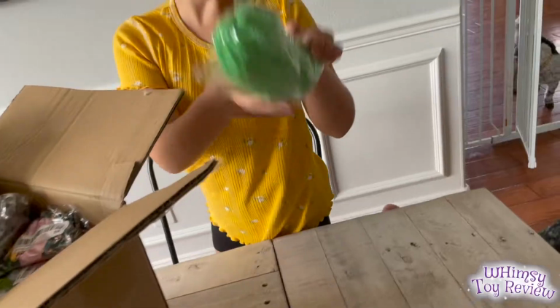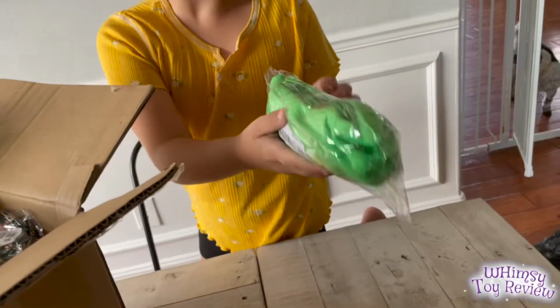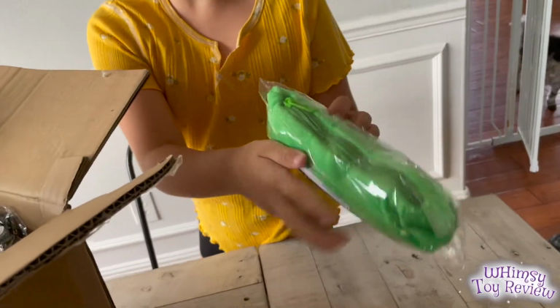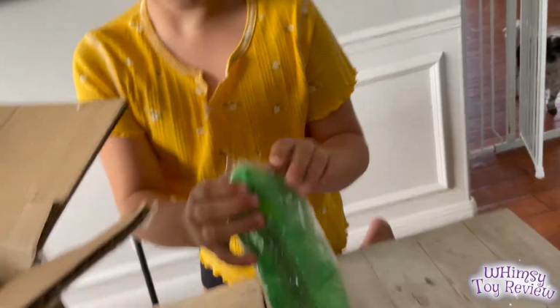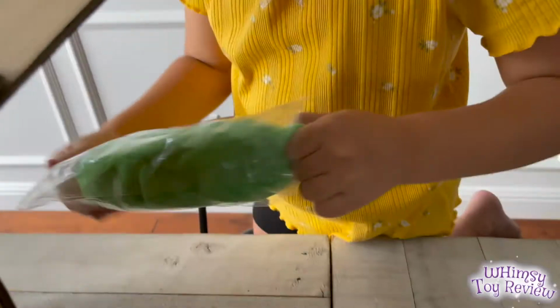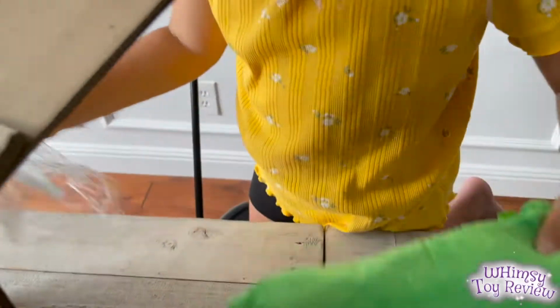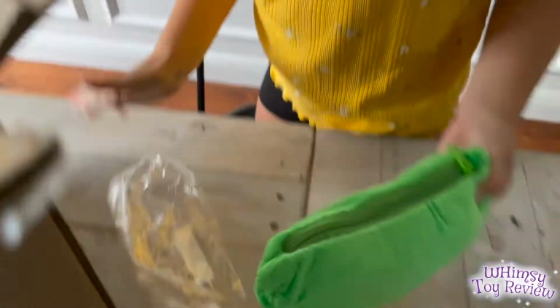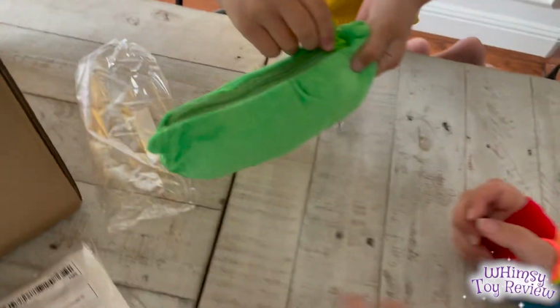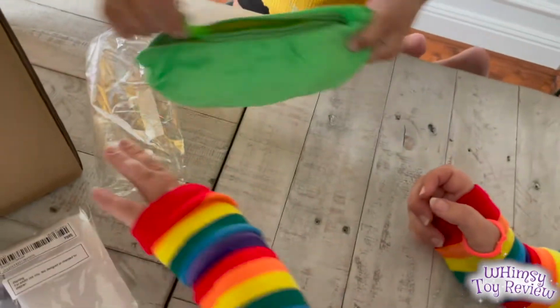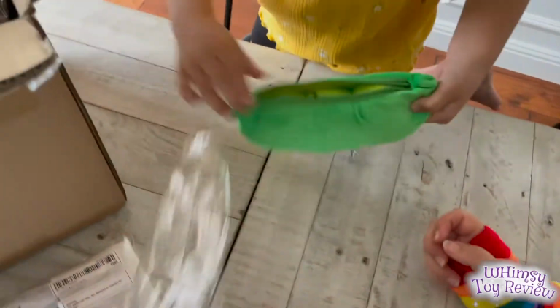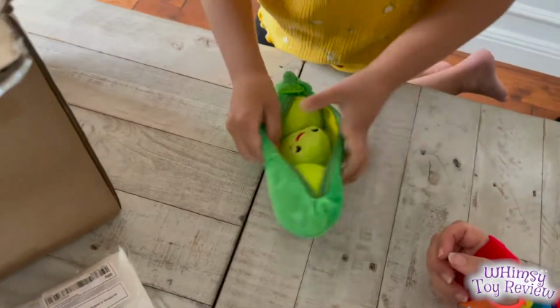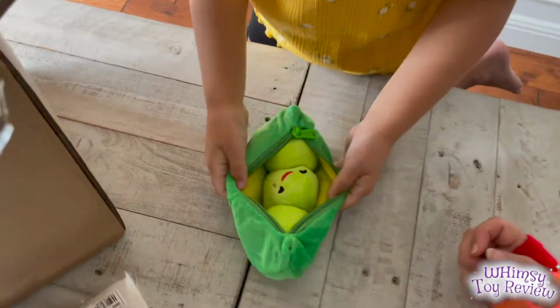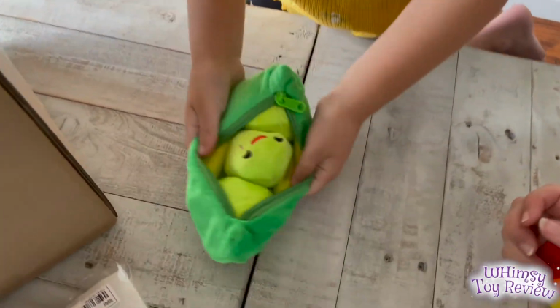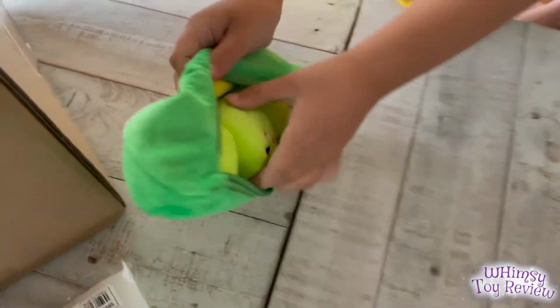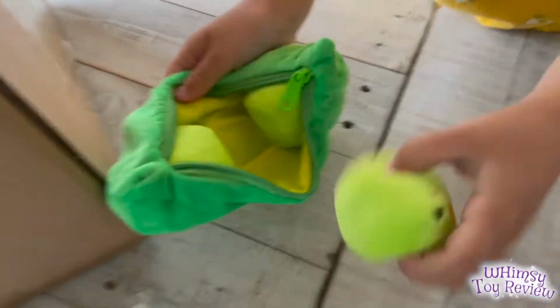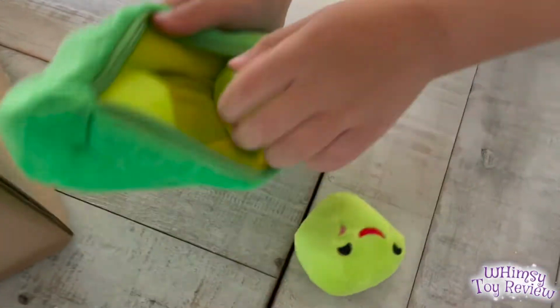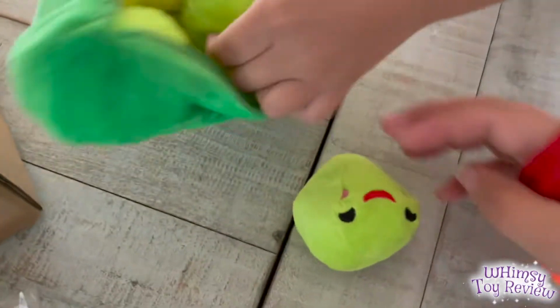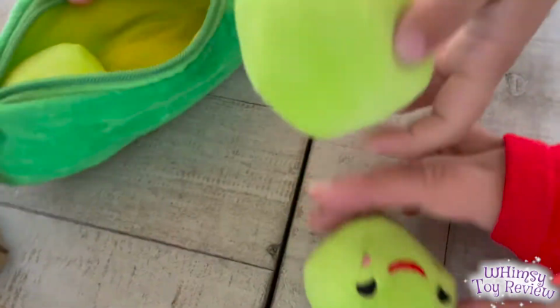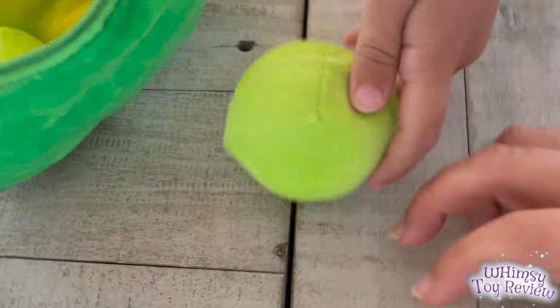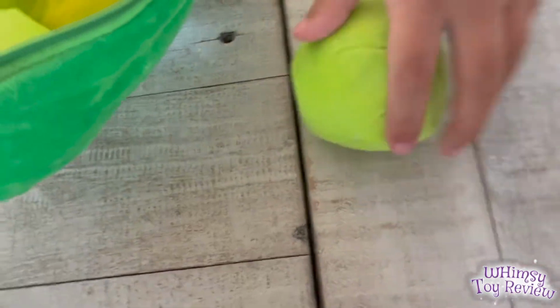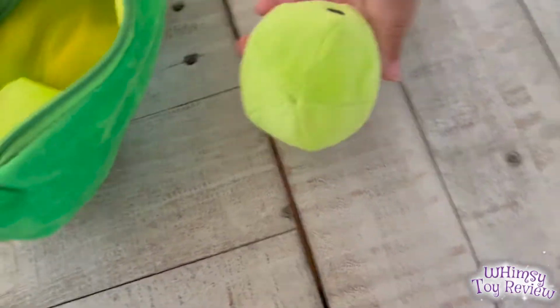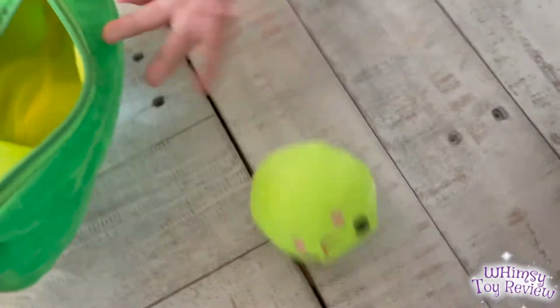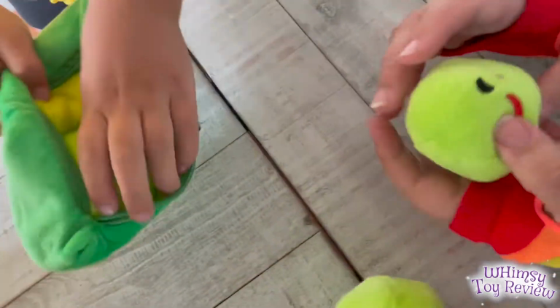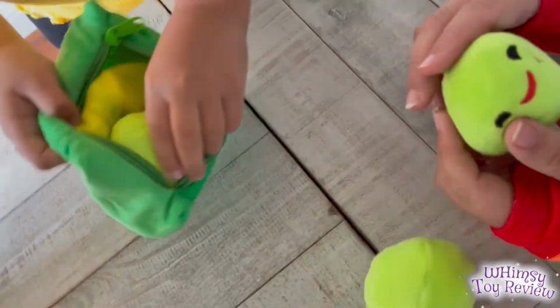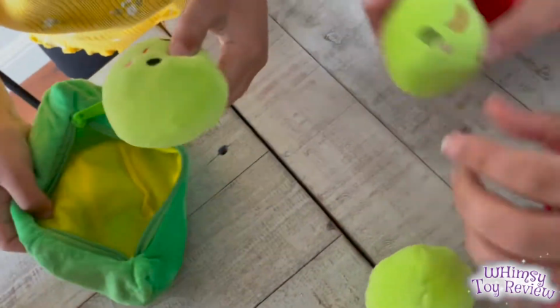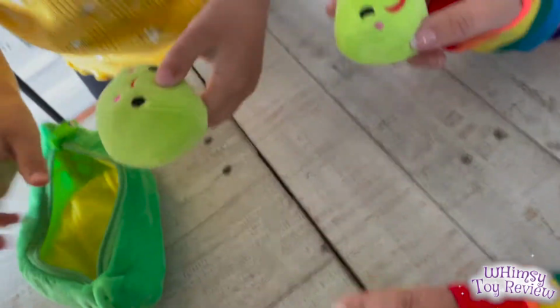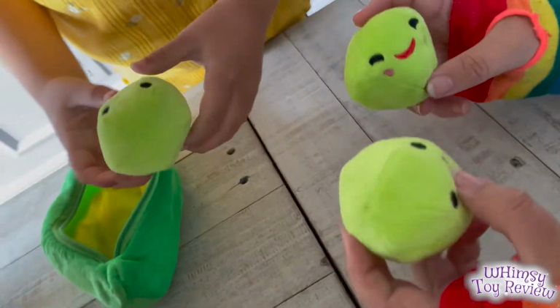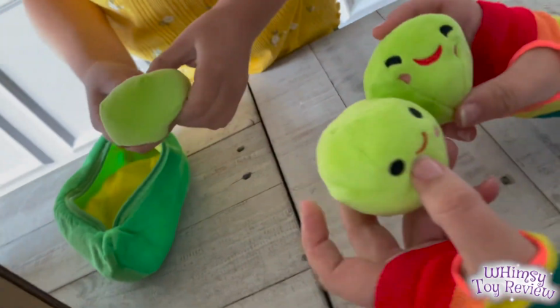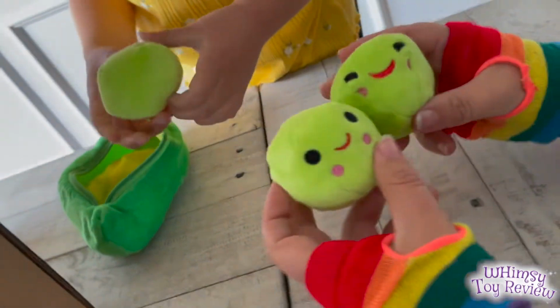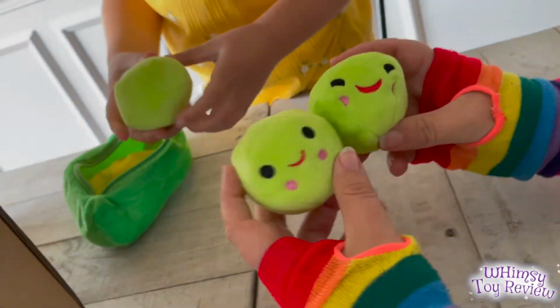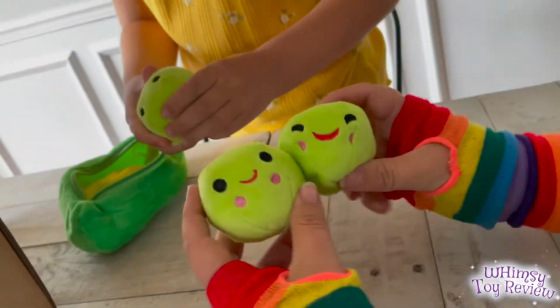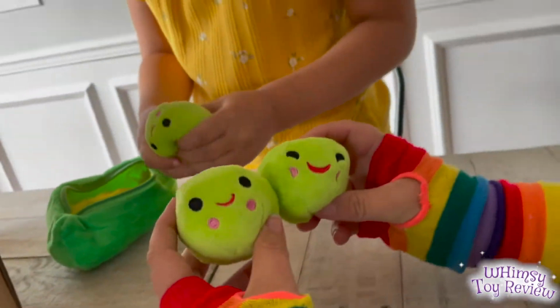I know what this is — so you open it and then there's little peas inside! Cute! On the Shein website it did say that it was a dog toy, but we were like, no, this is way too cute. We're keeping it.